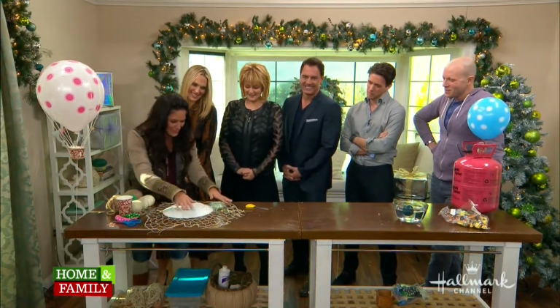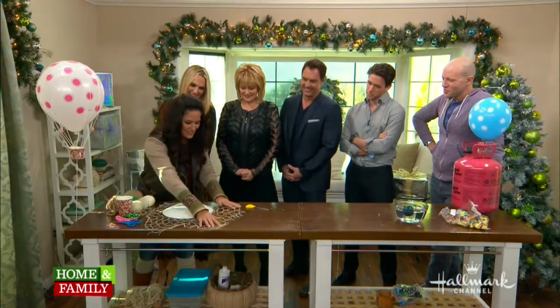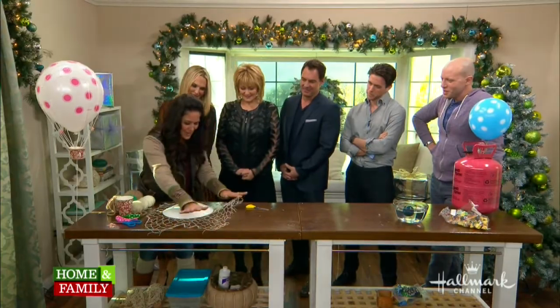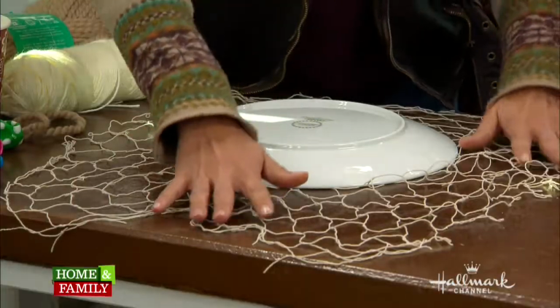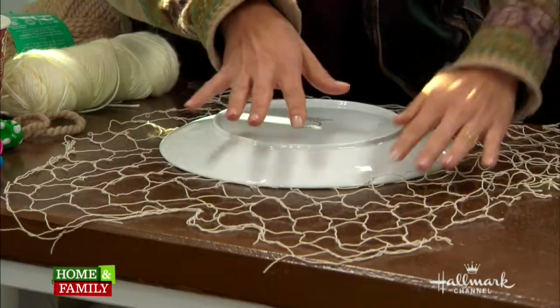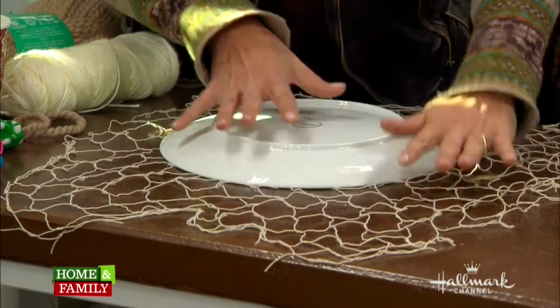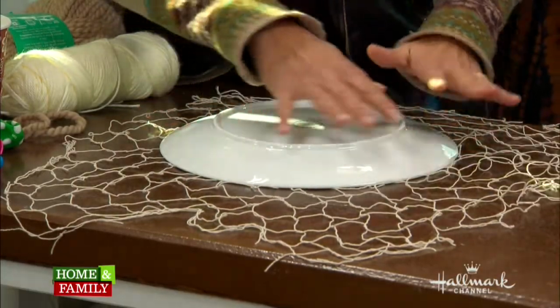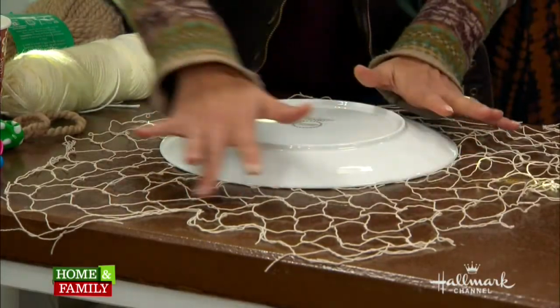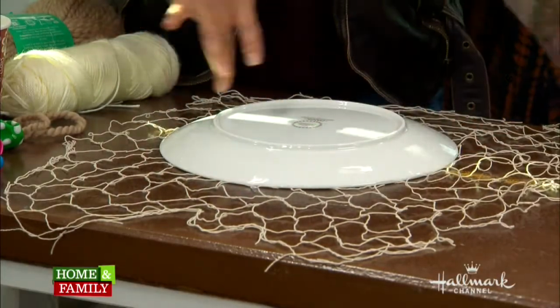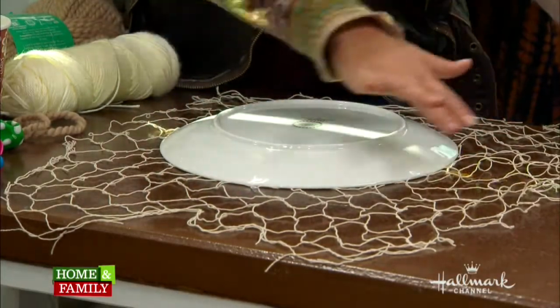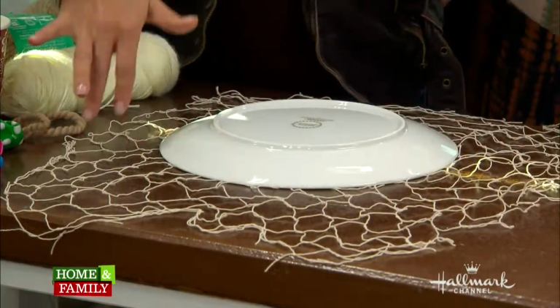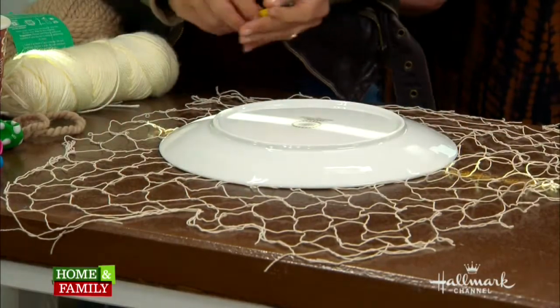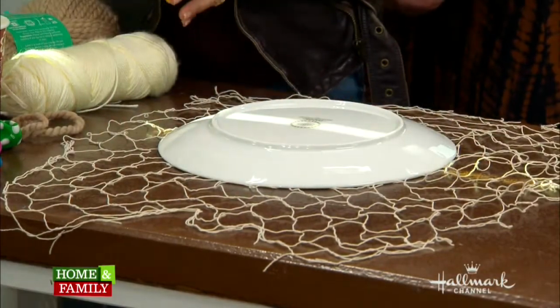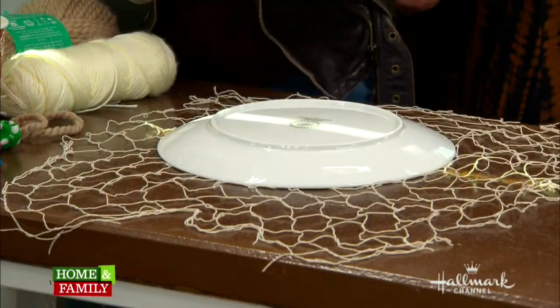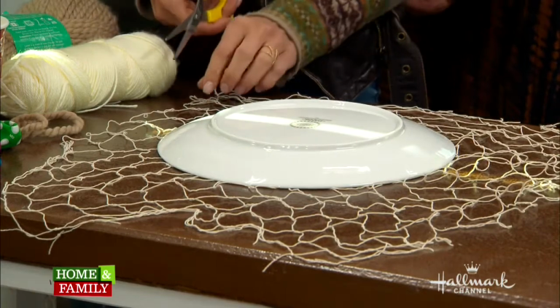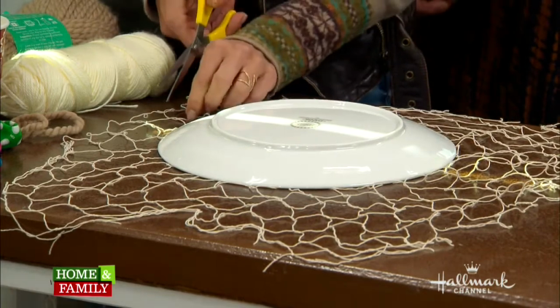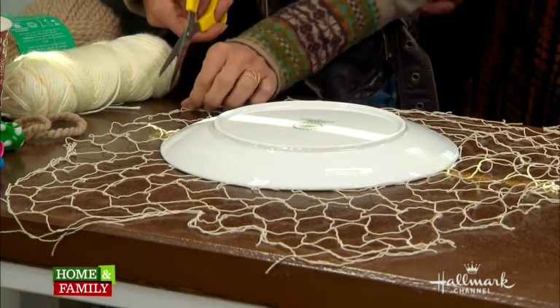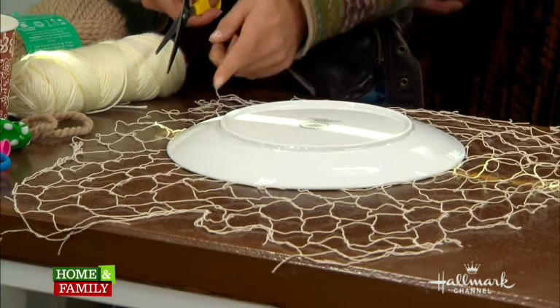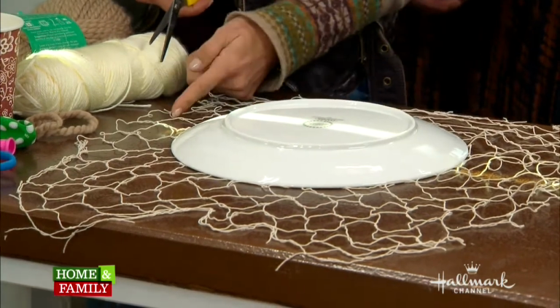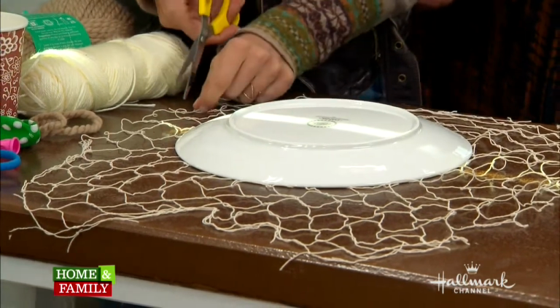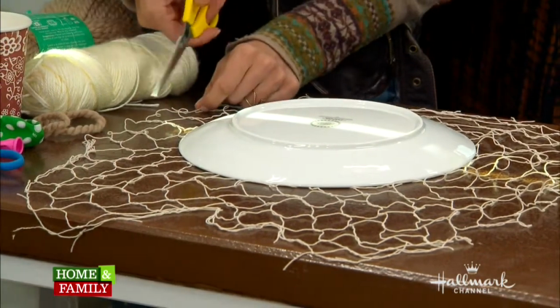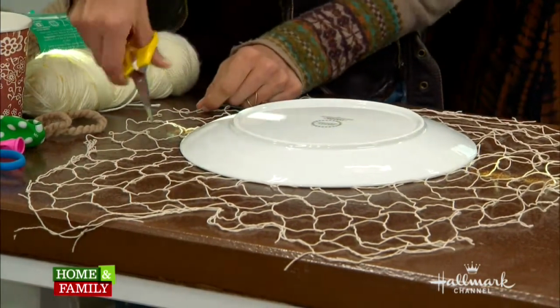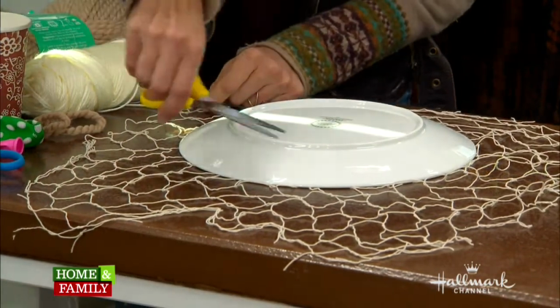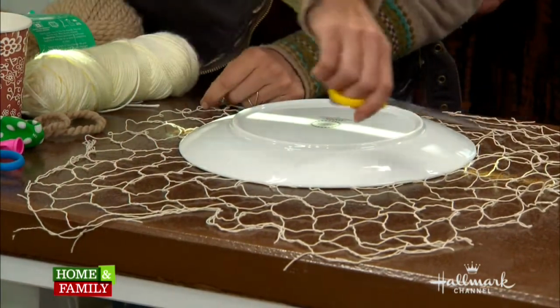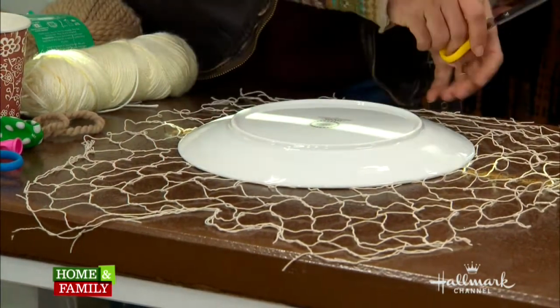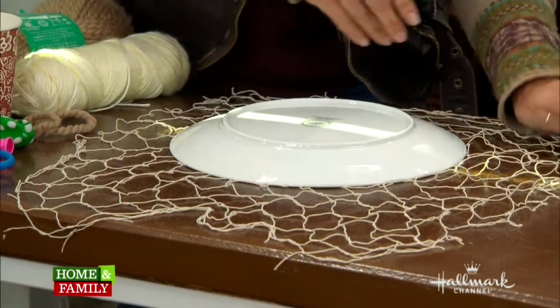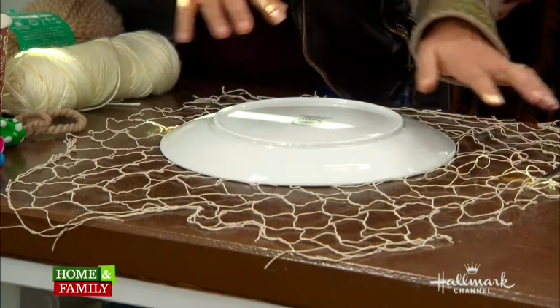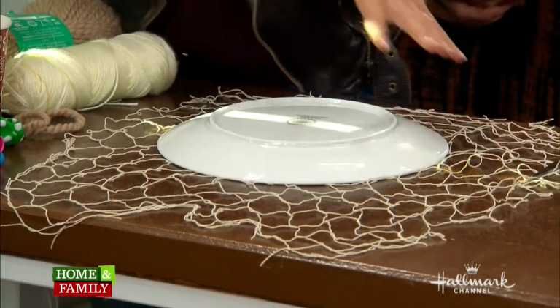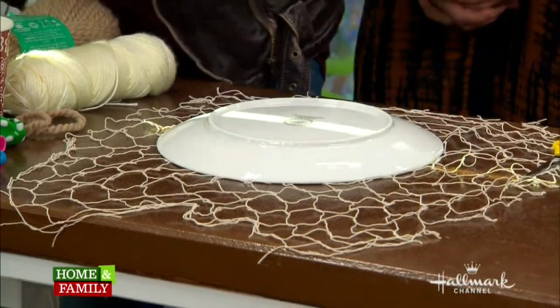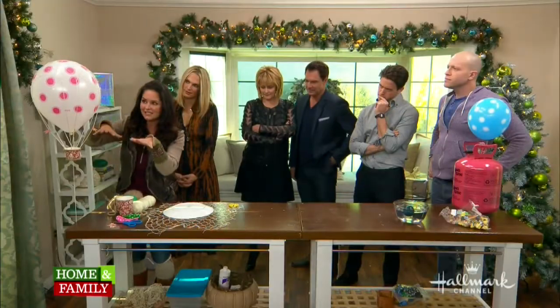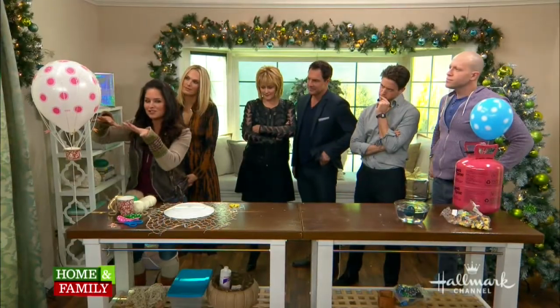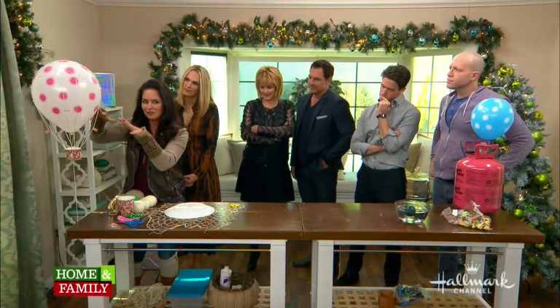Take your net and spread it out. I have a plate here just so you get a round shape, and it also holds it in place. You're going to cut about one to two inches all the way around, just like that. And then you're going to place it ever so carefully.